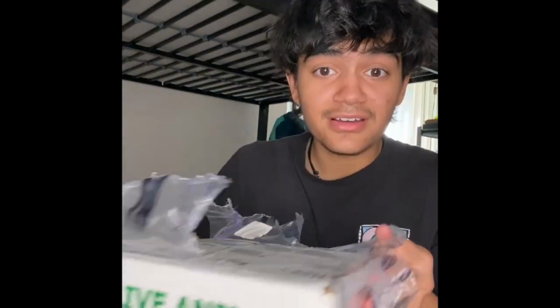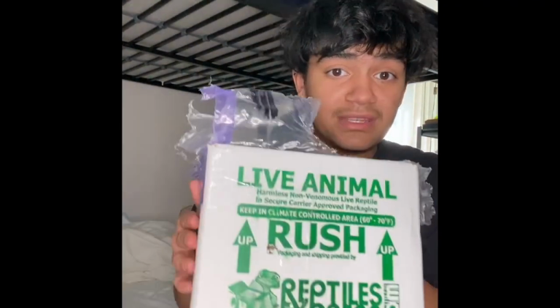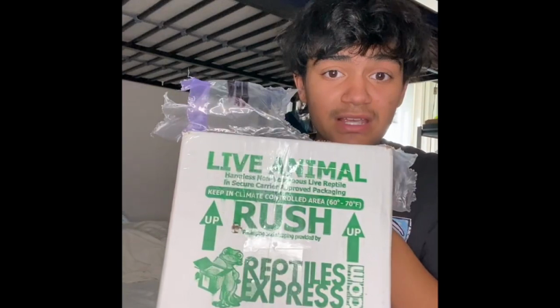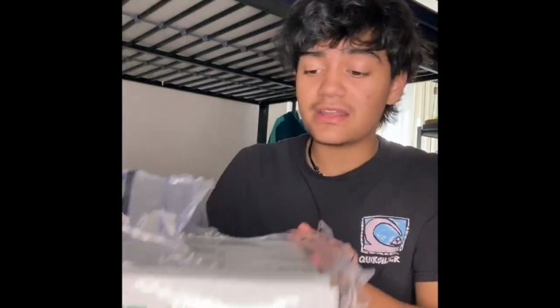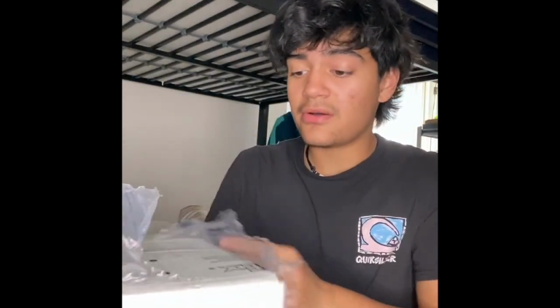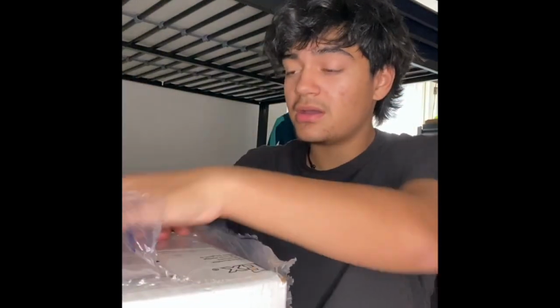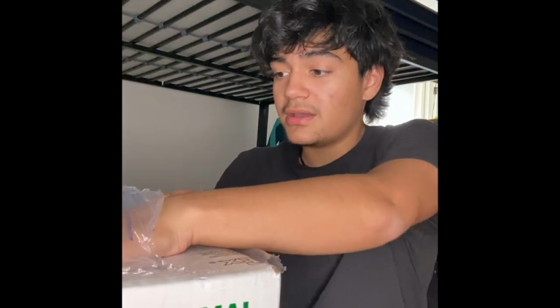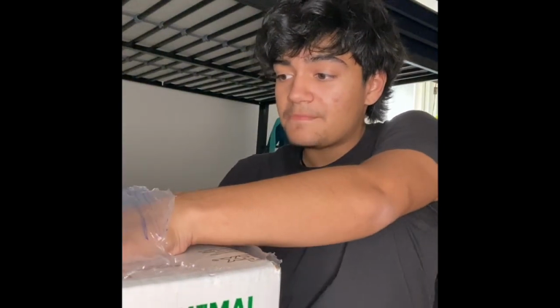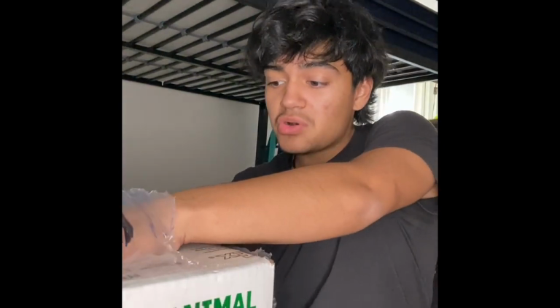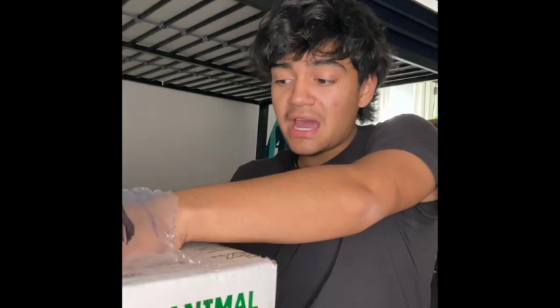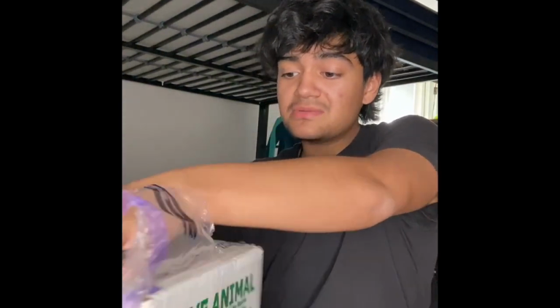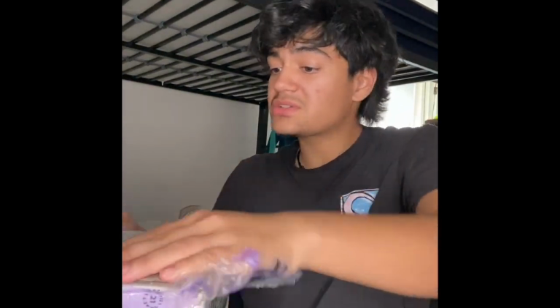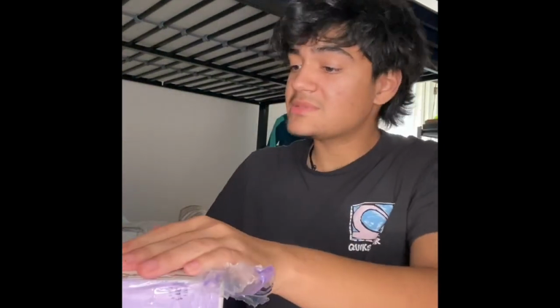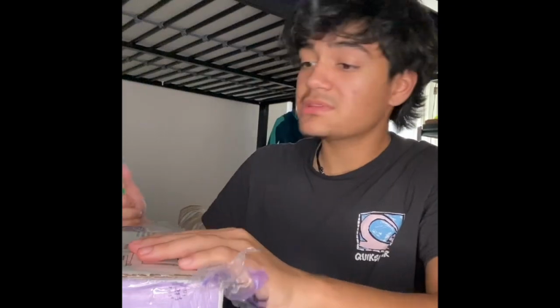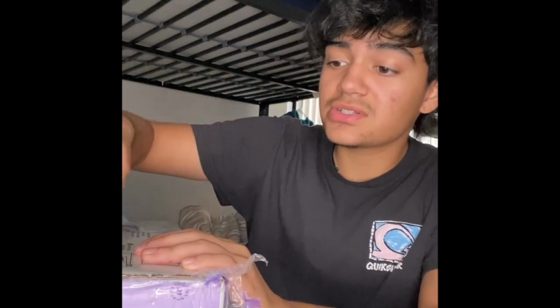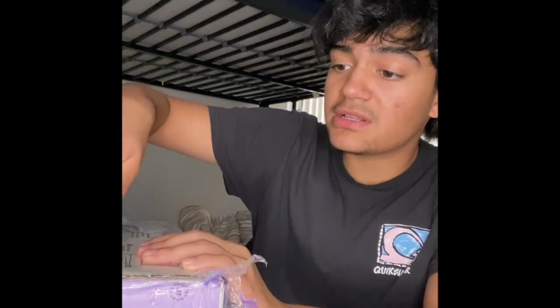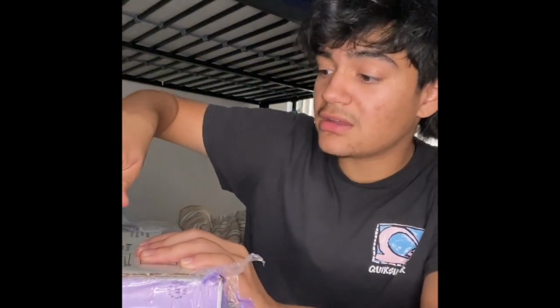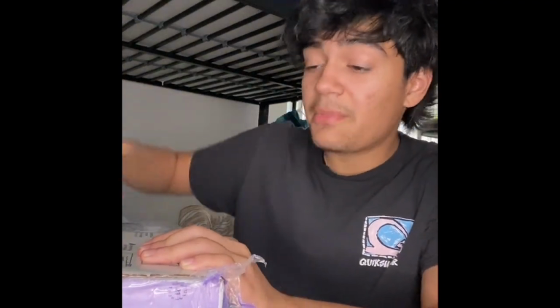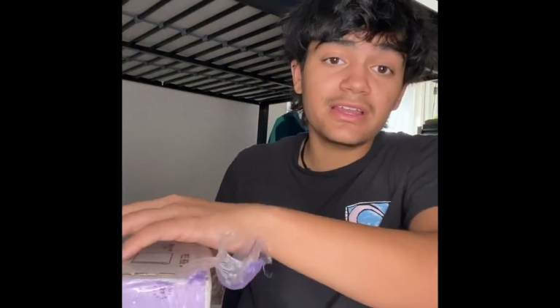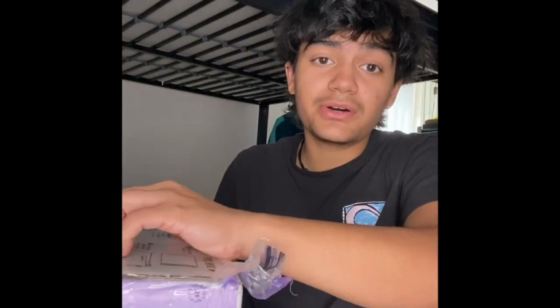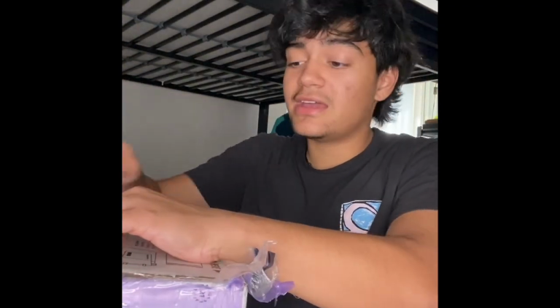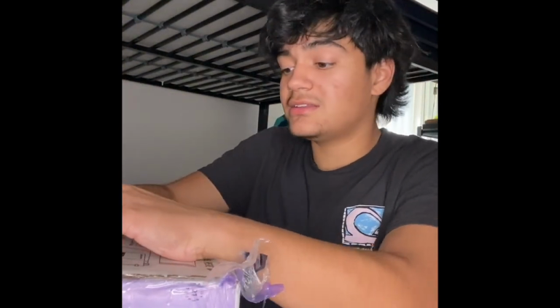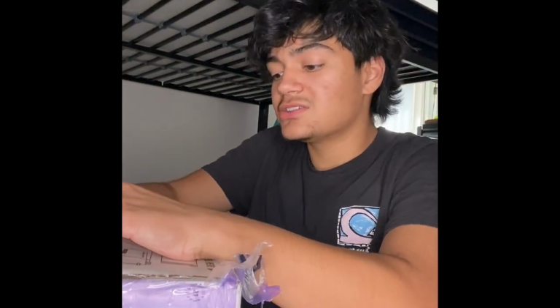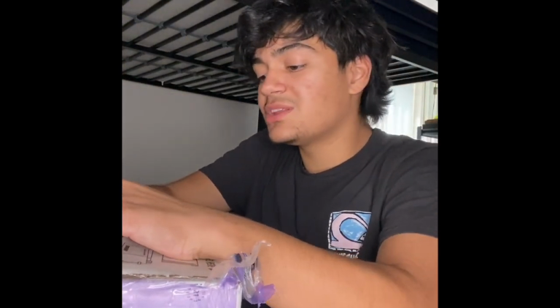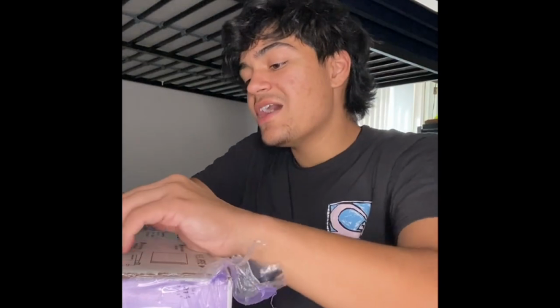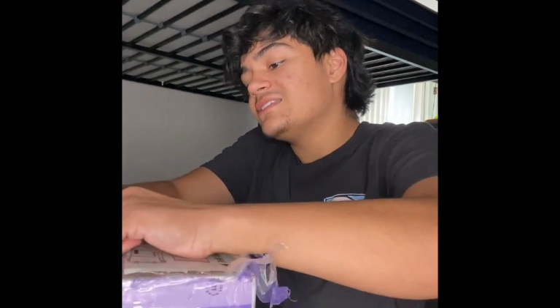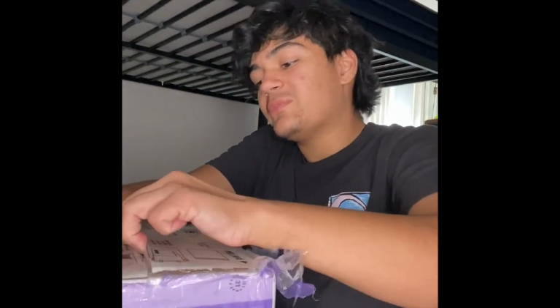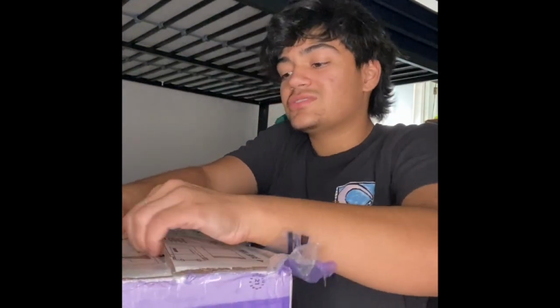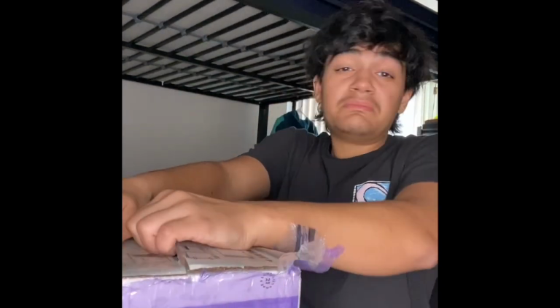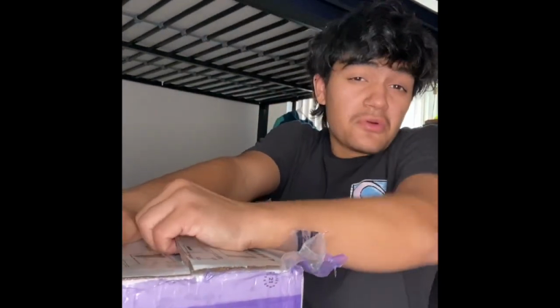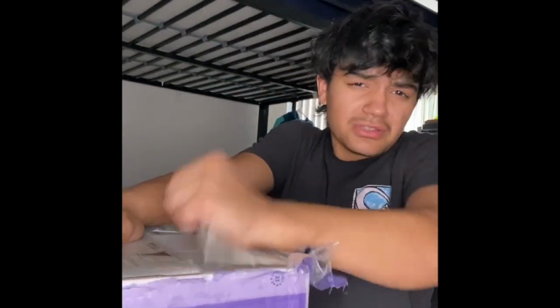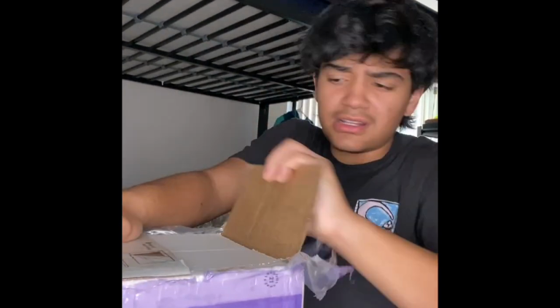It came in this box. I got it from Motor Reptiles — Motor something Reptiles. I'll put that in the link below and in the description, and maybe on the screen too.